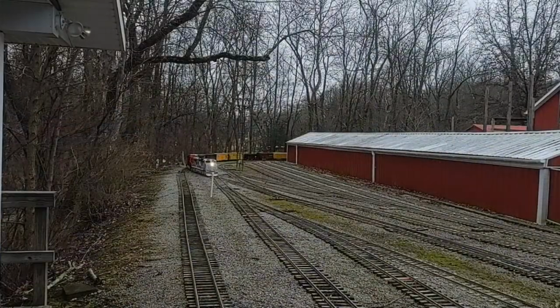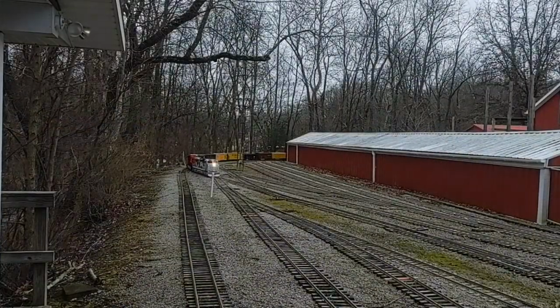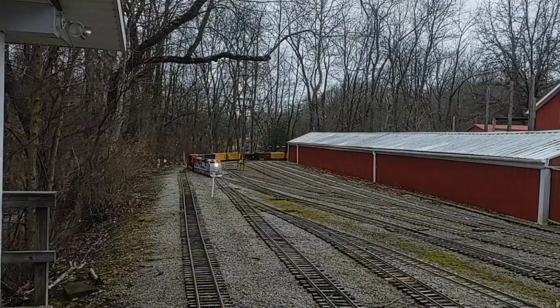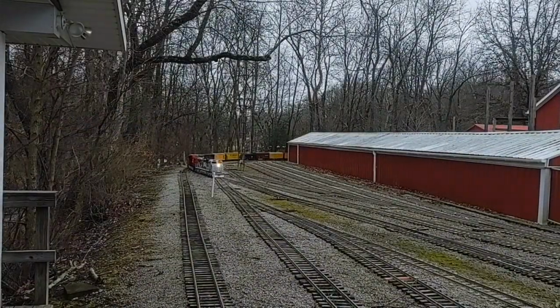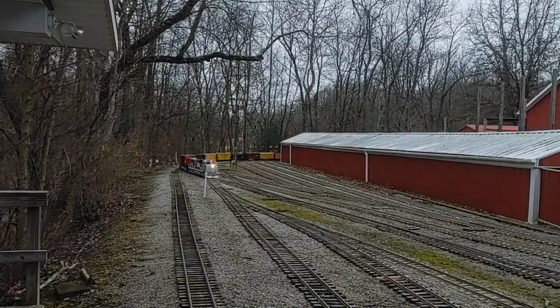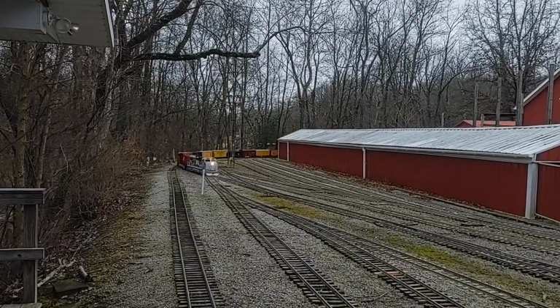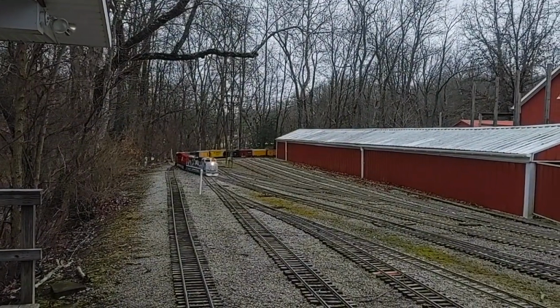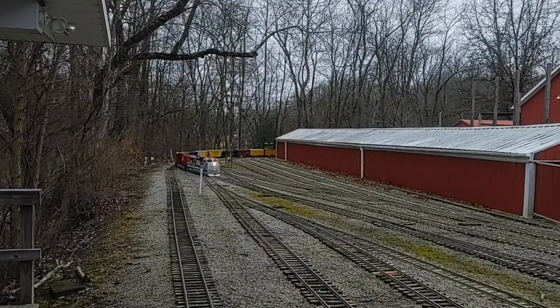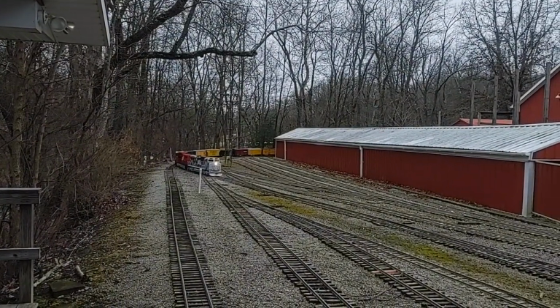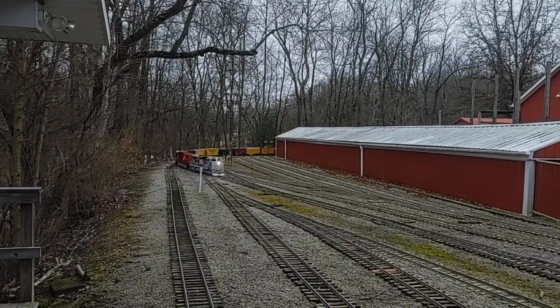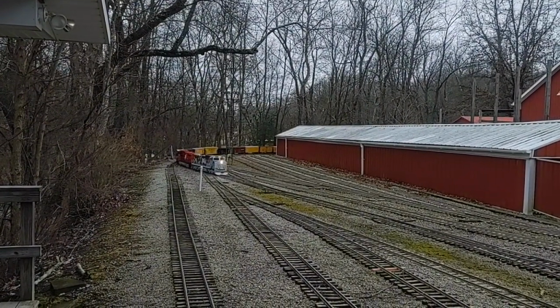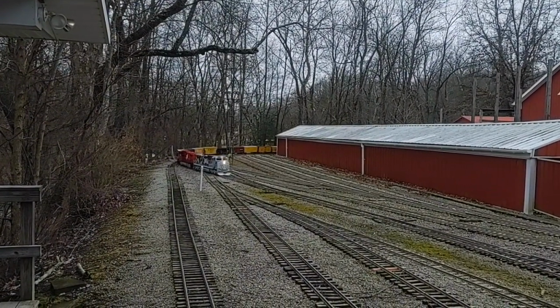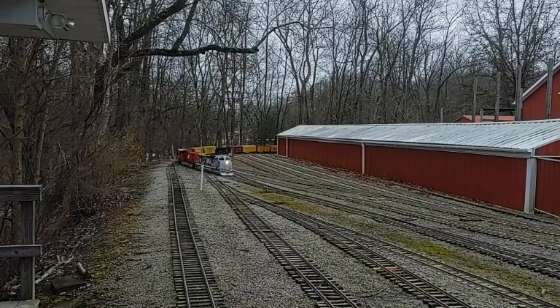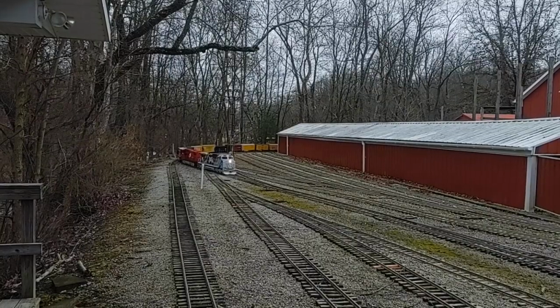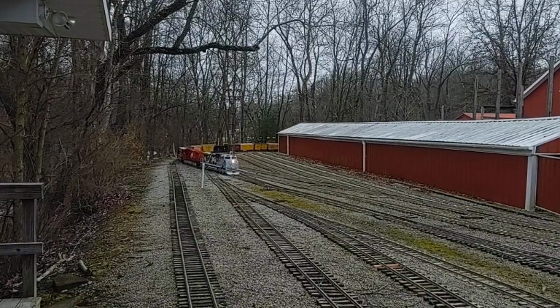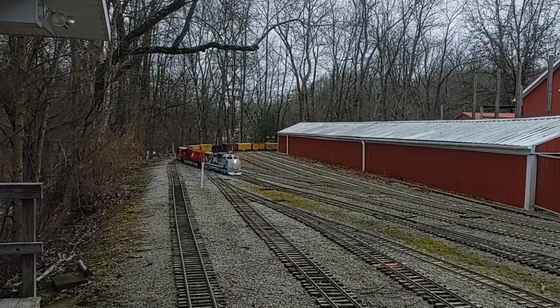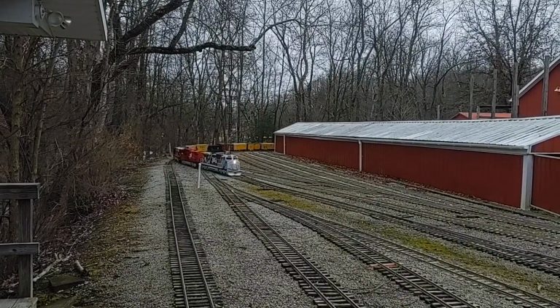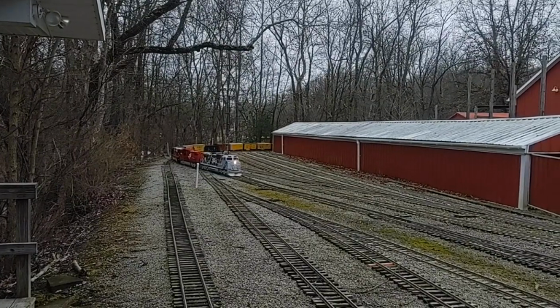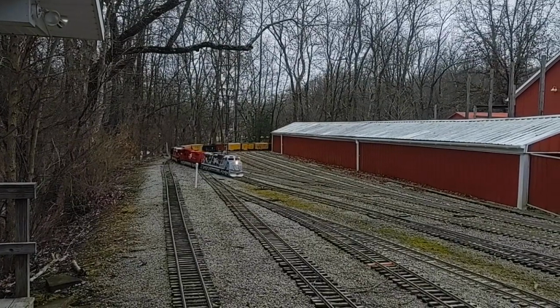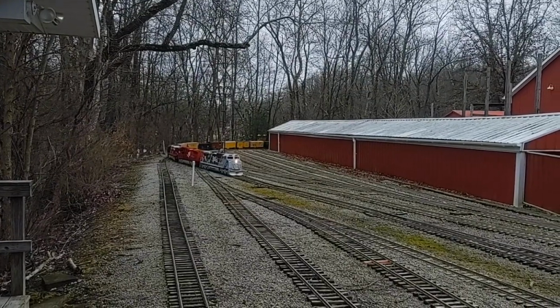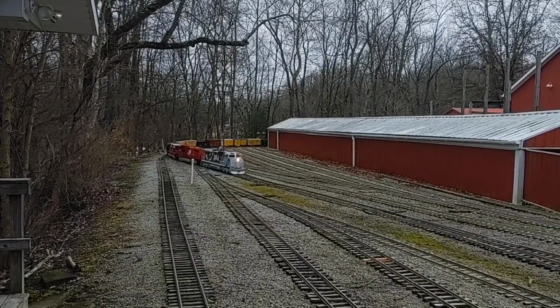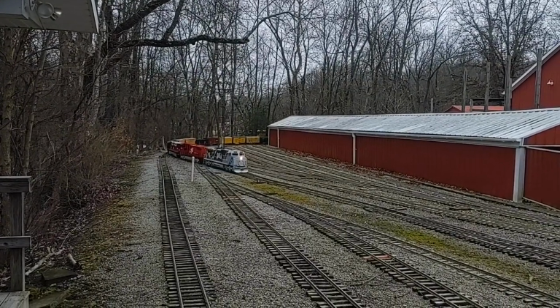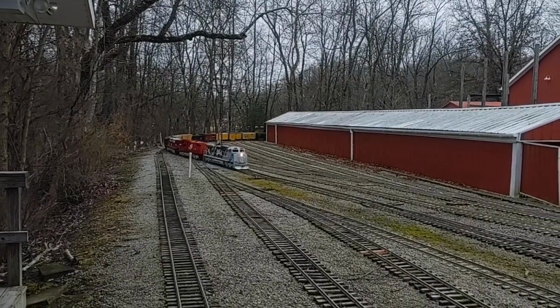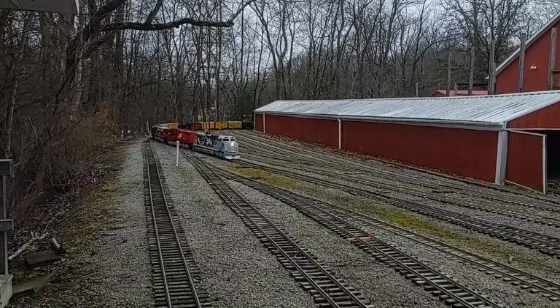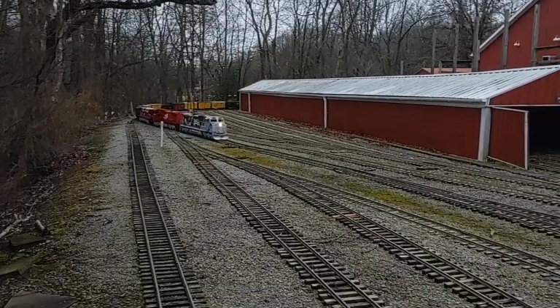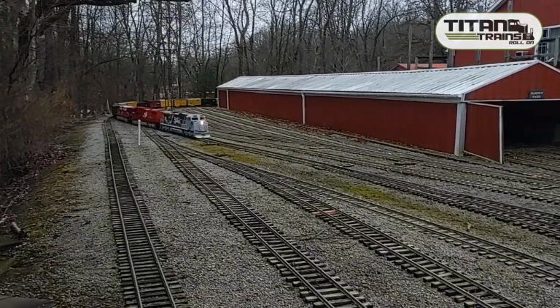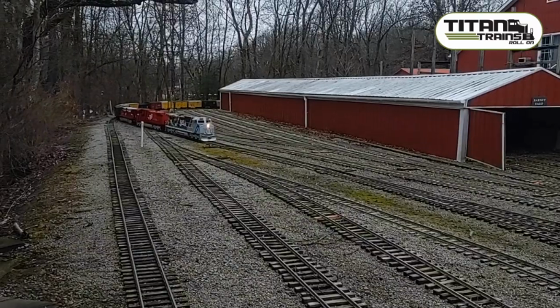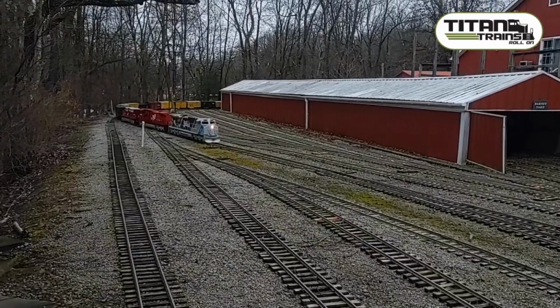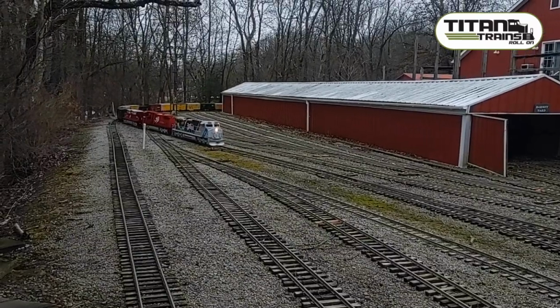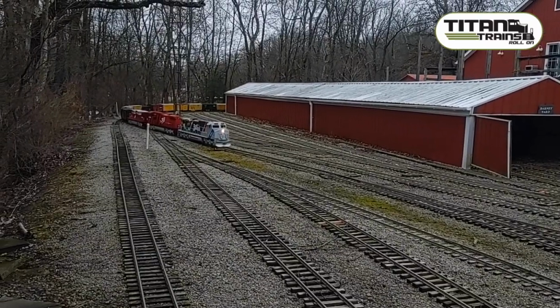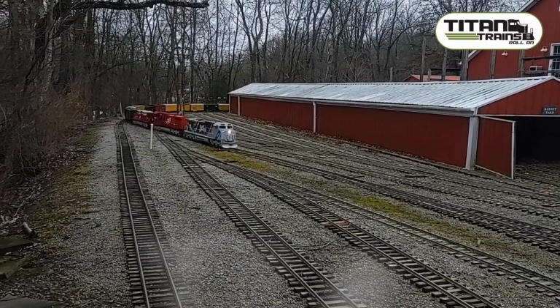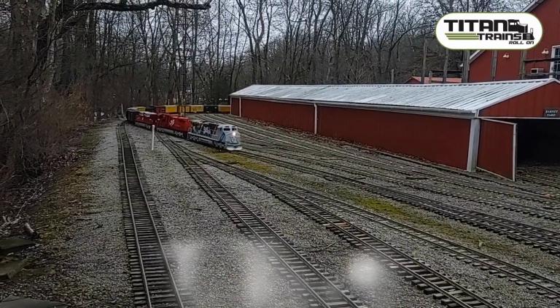Awesome power and quality at Titan Trains! Thank you to Mill Creek Central in Ohio for letting us use their track for the test shown in this video. See more at titantrains.net.